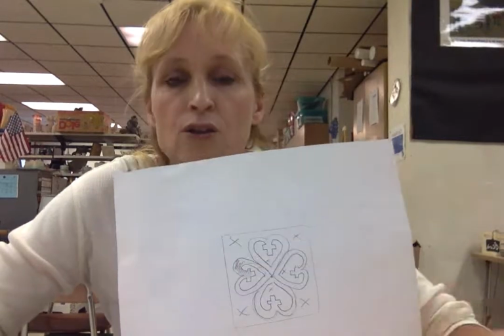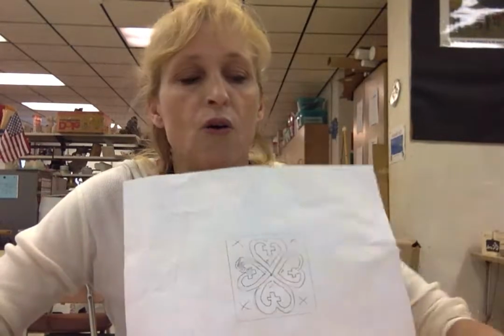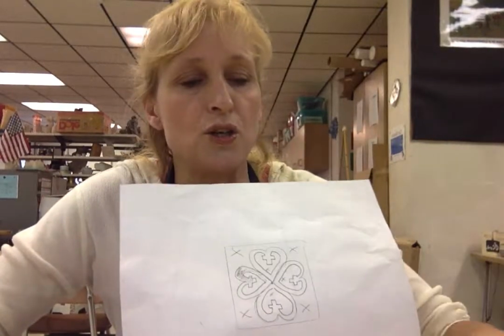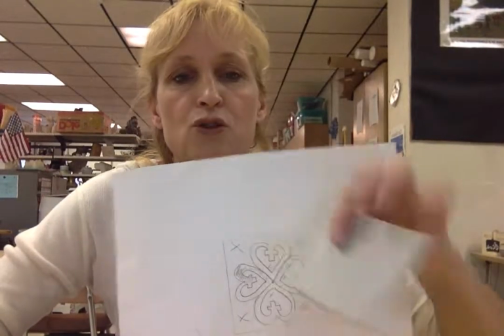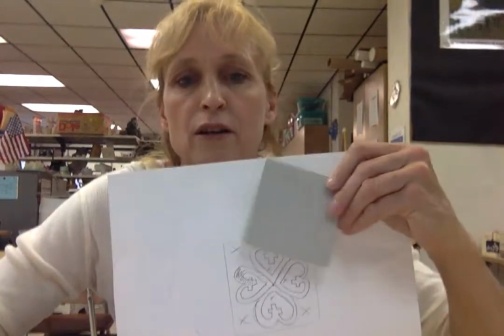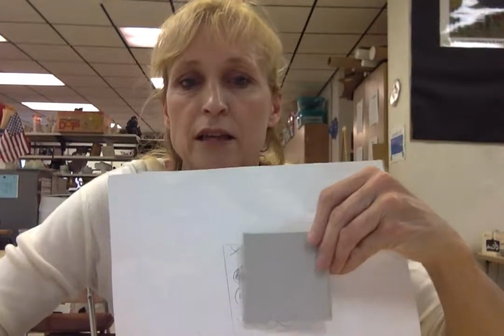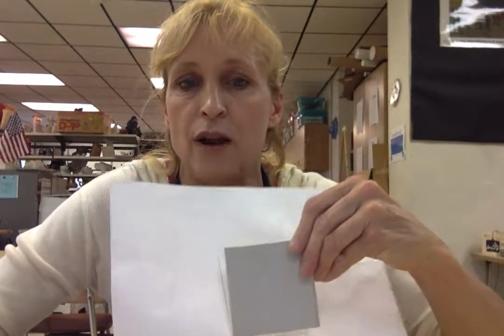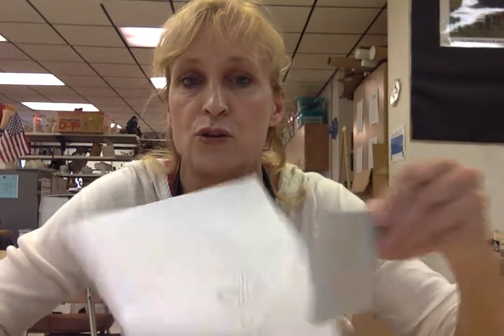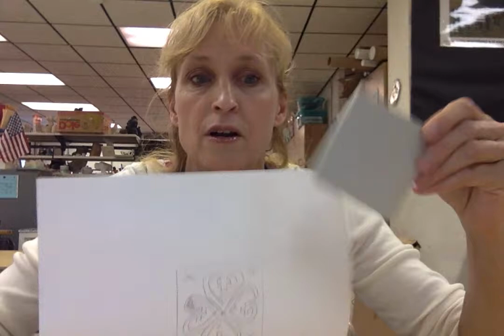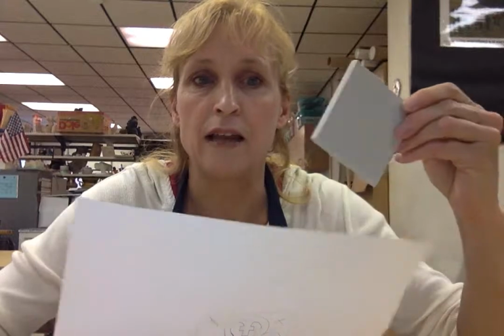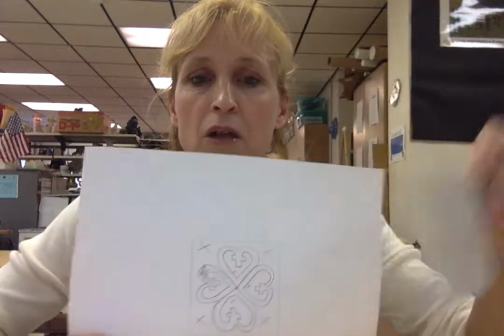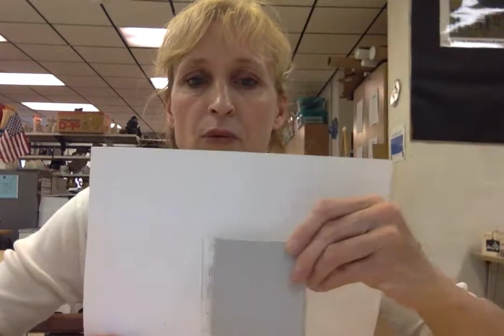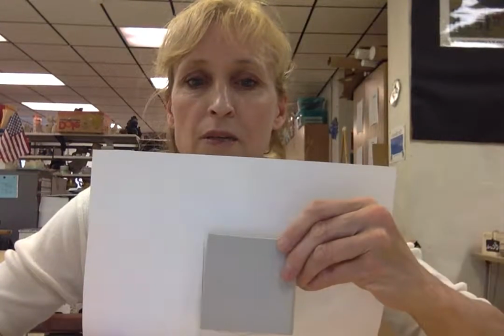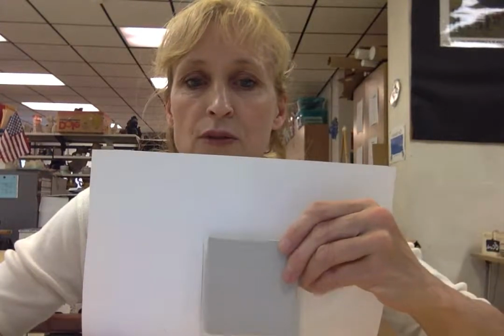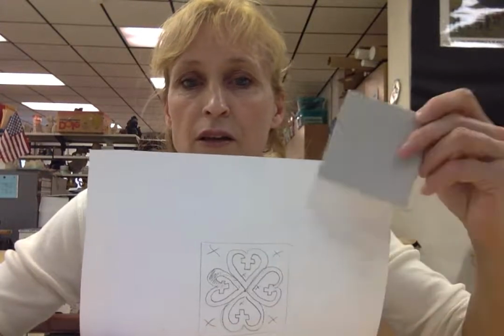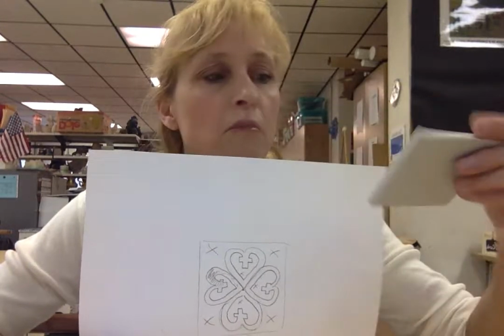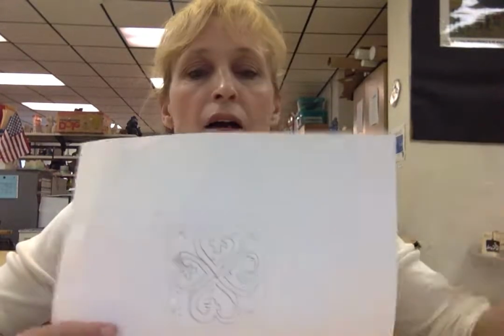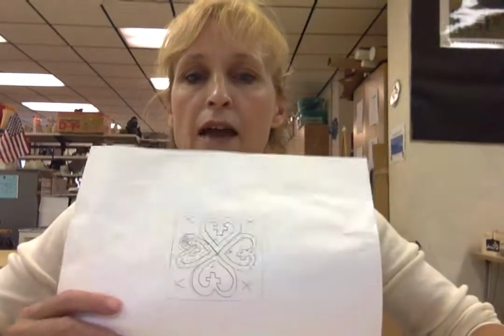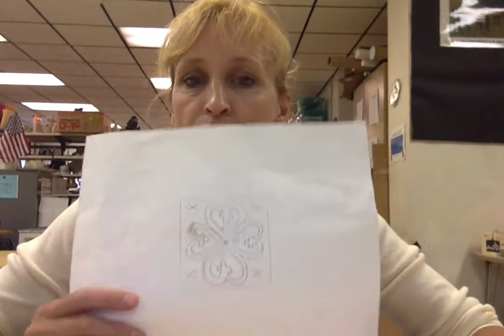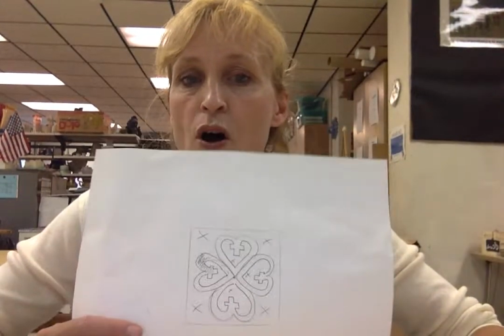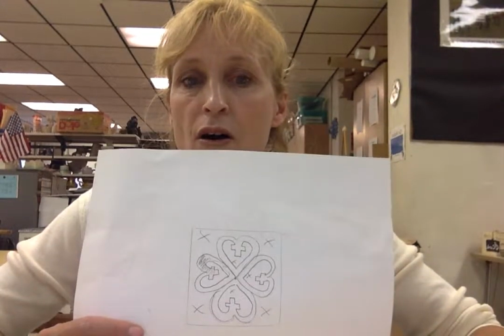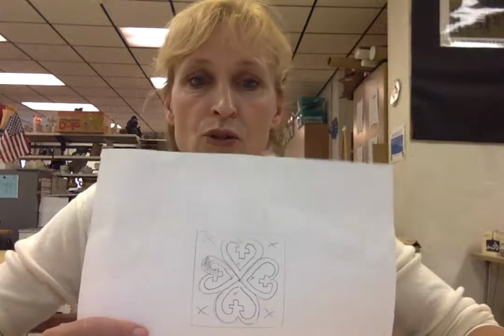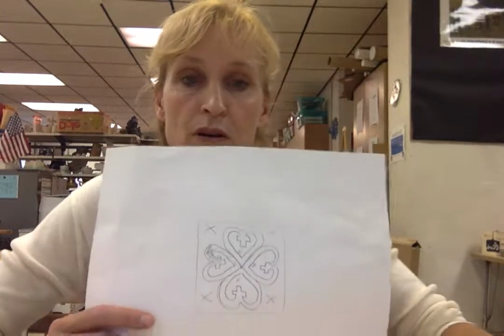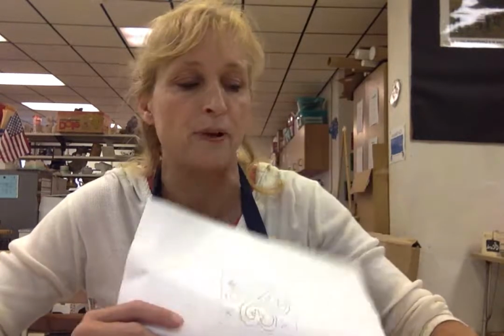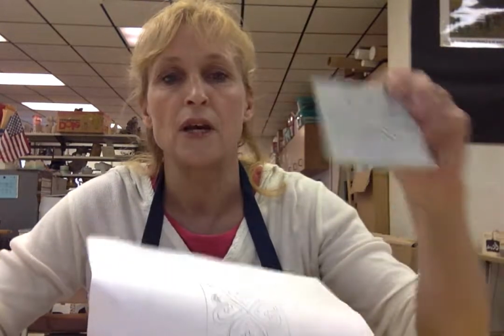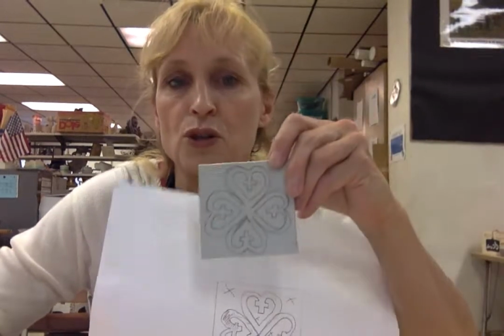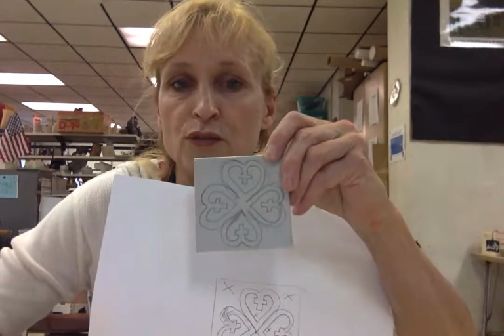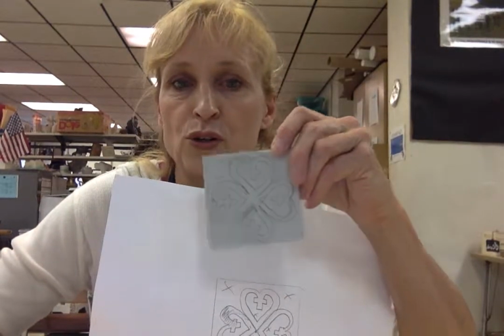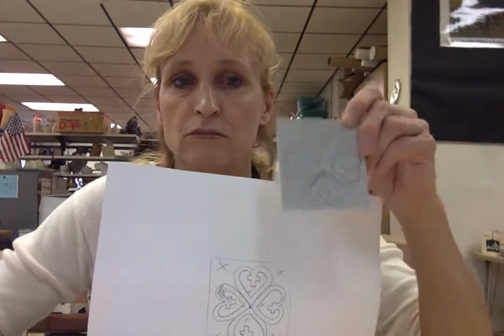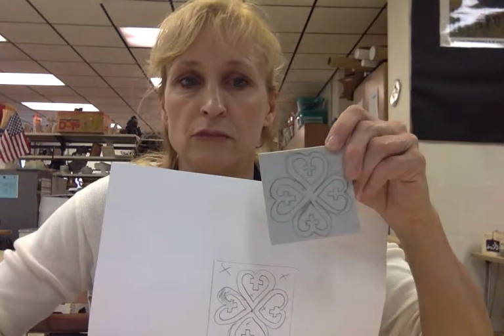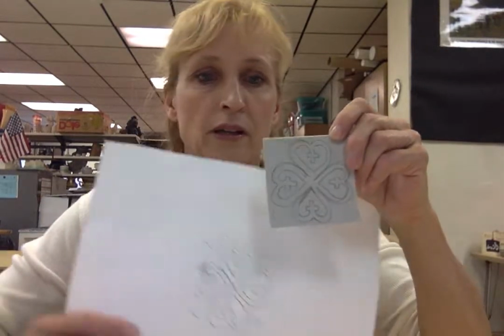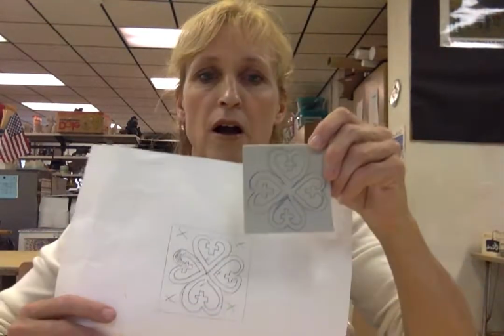So once you have traced around your lino block — the linoleum block — and you've drawn it on your paper, you can transfer it to your lino block.